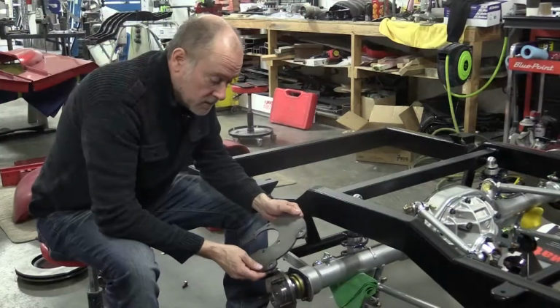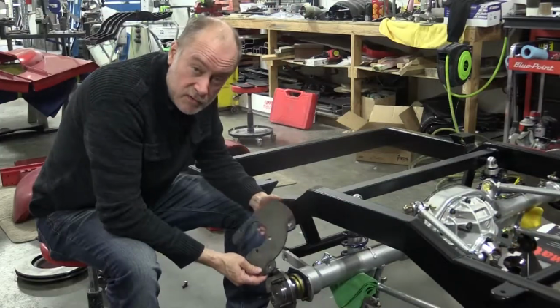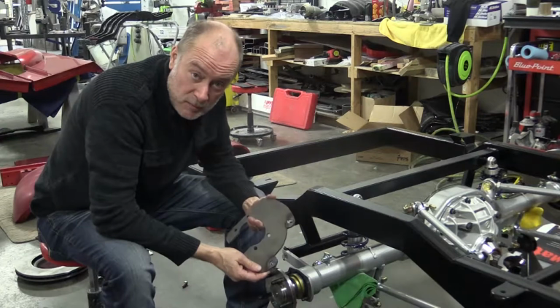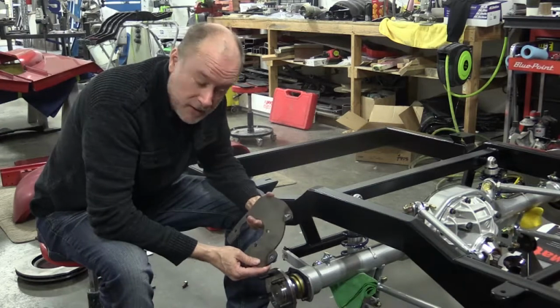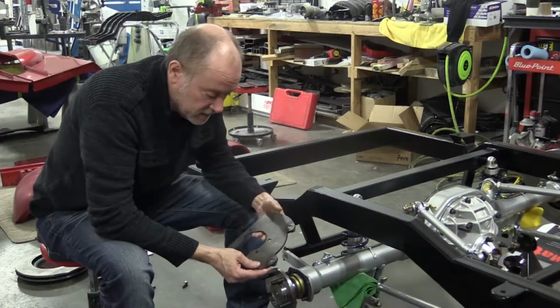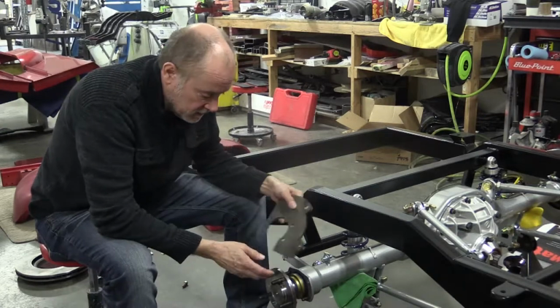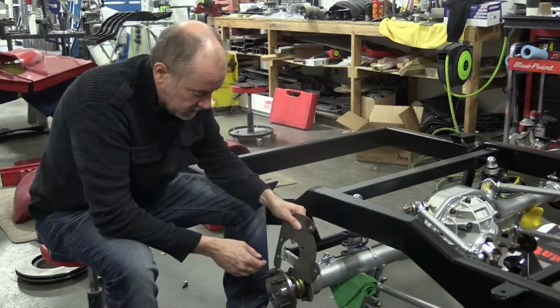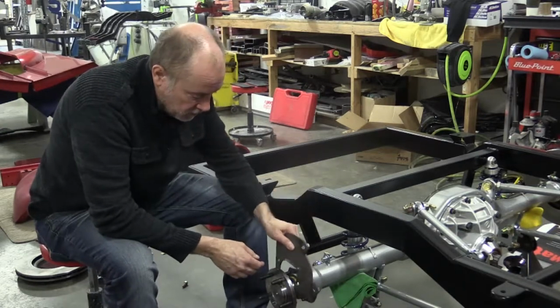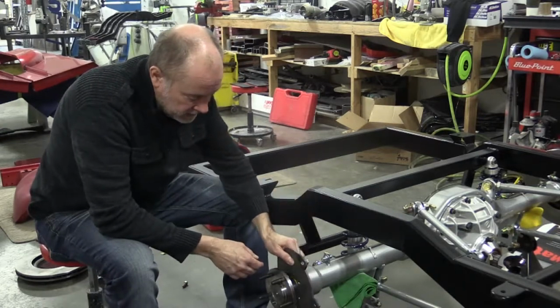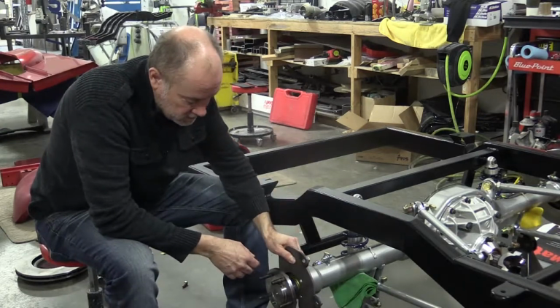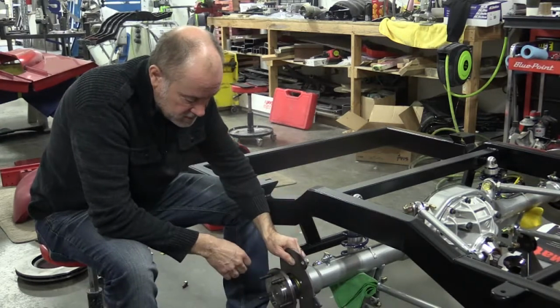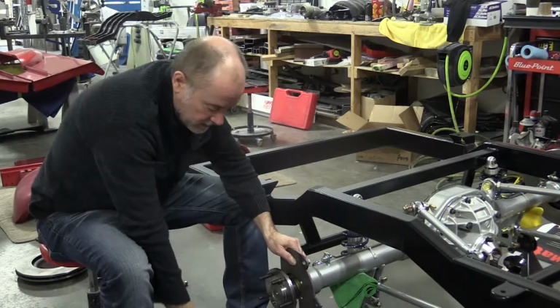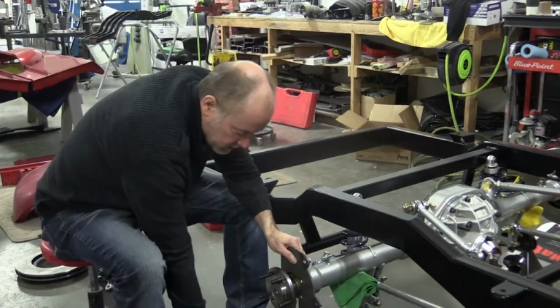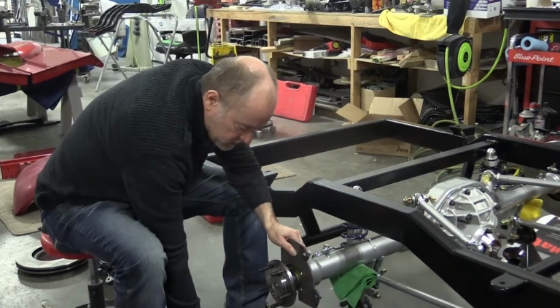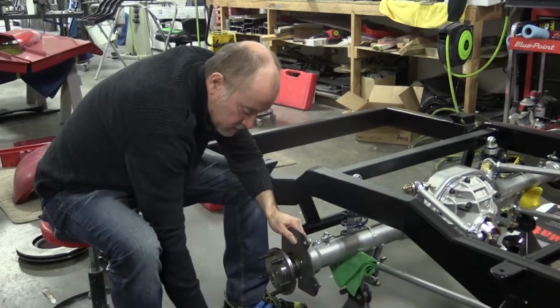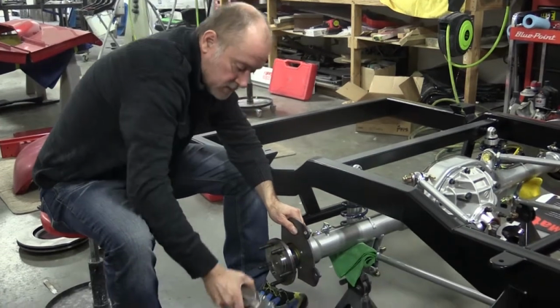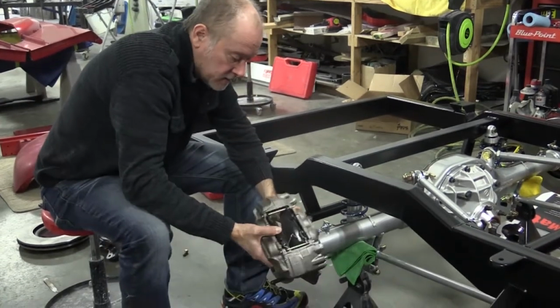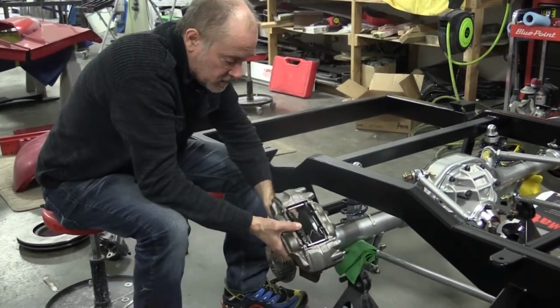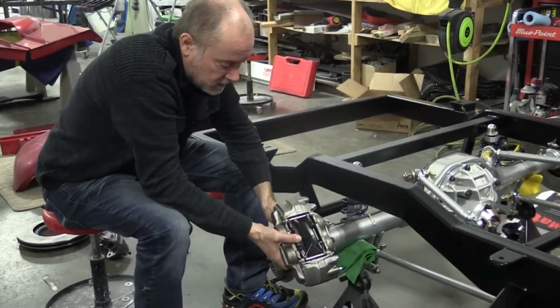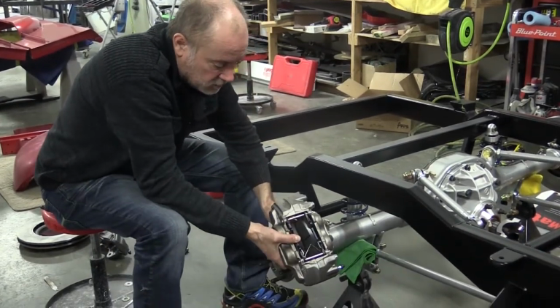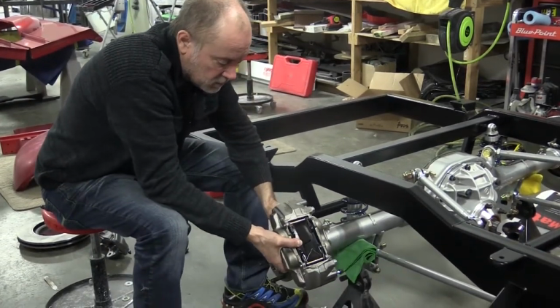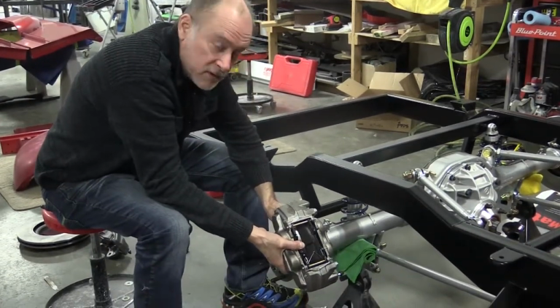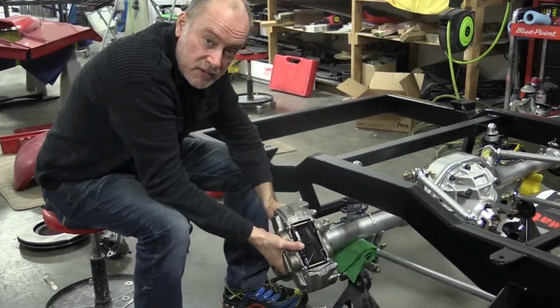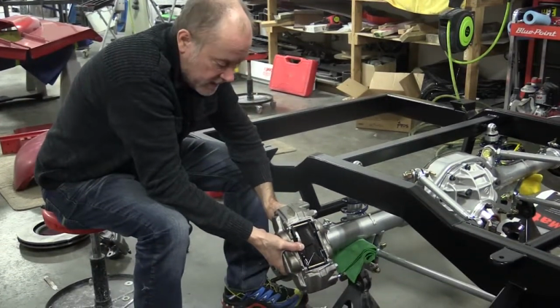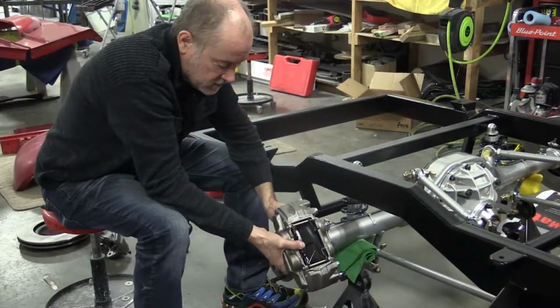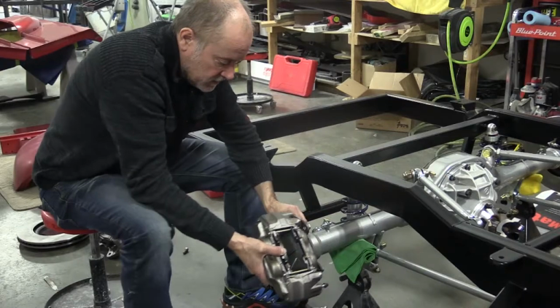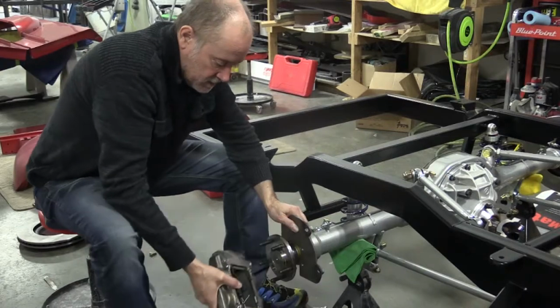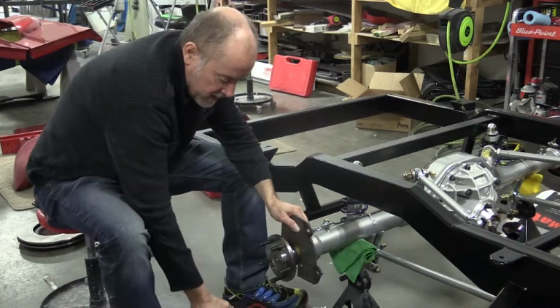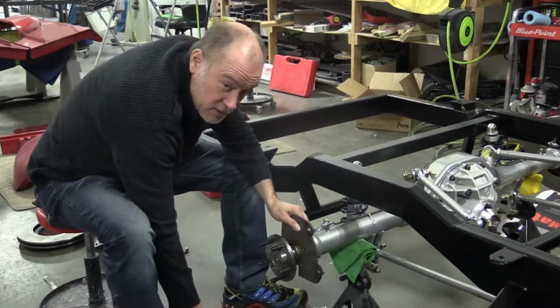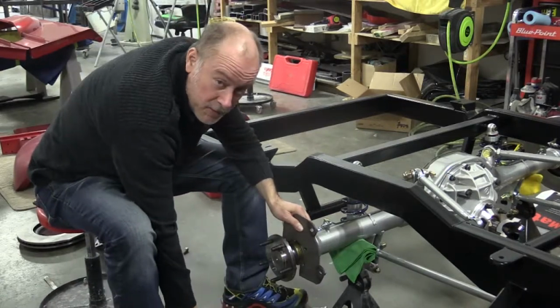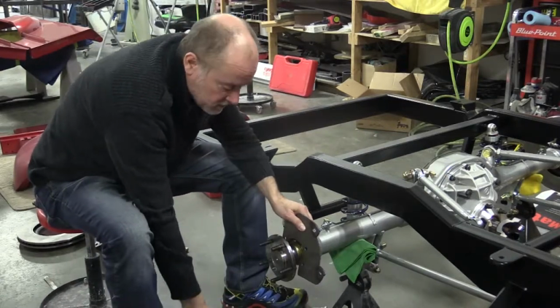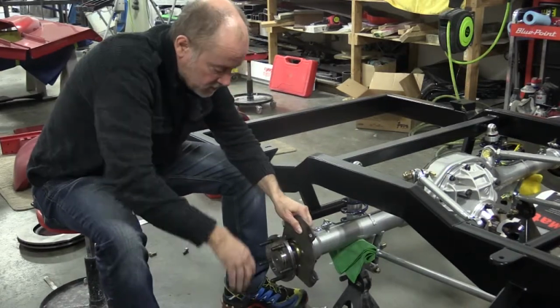This is the caliper bracket we made, and it'll bolt onto the axle flange right there, and then this giant Raybestos caliper will go over it just like that. So, massive stopping power on this old truck.